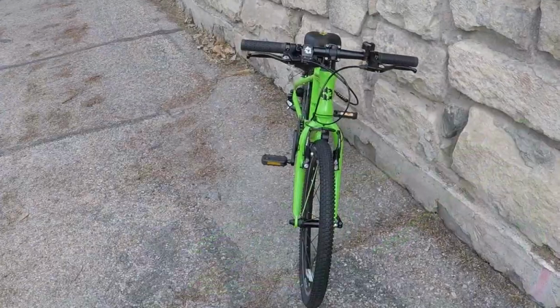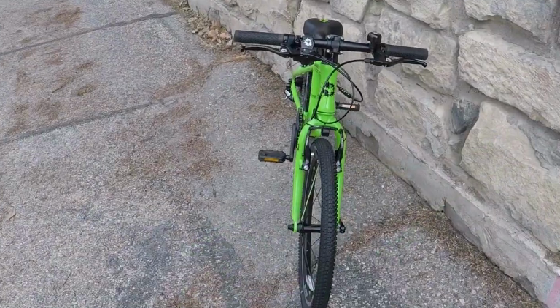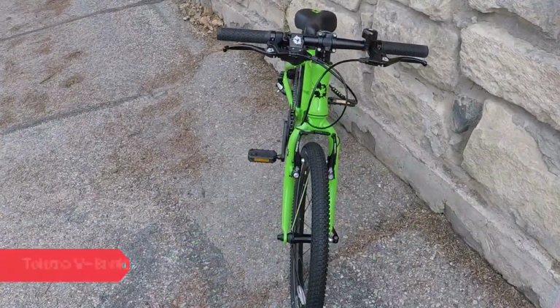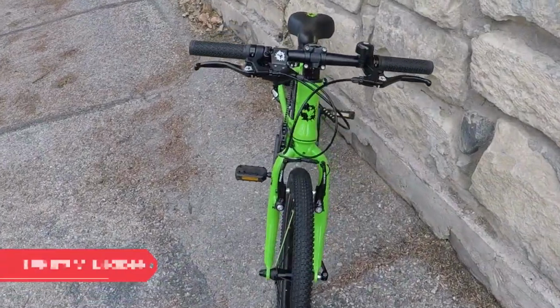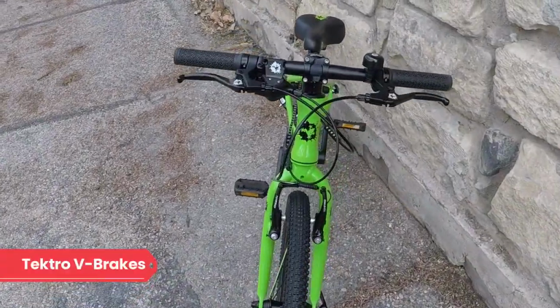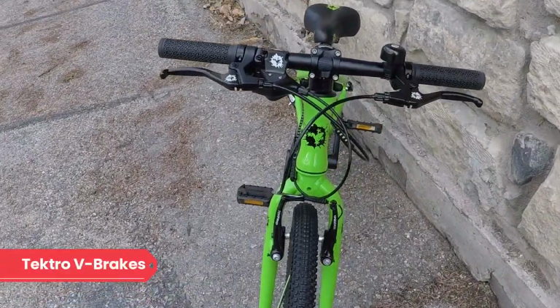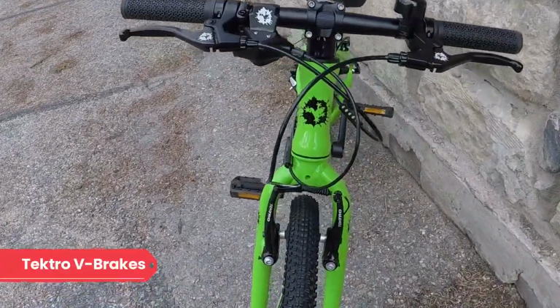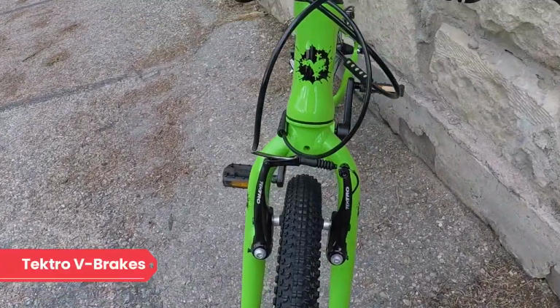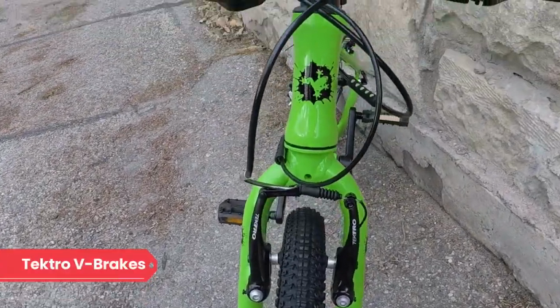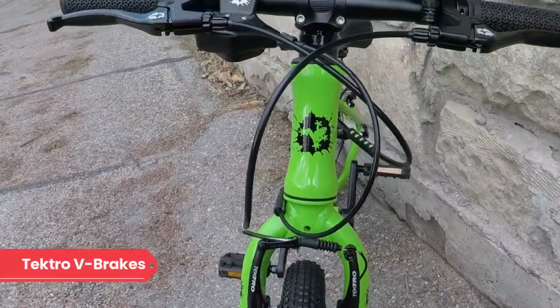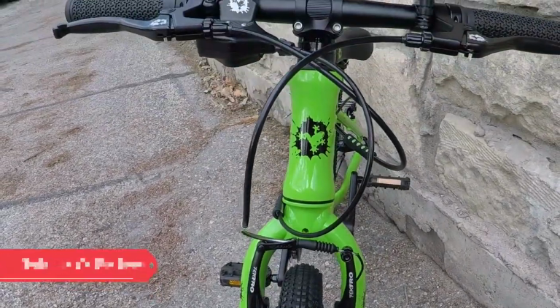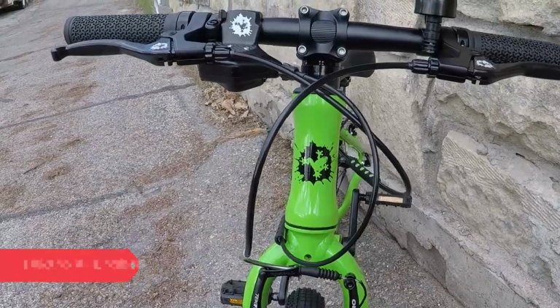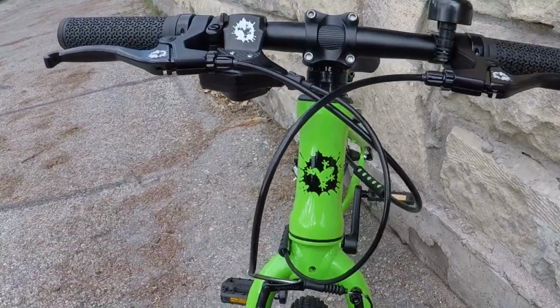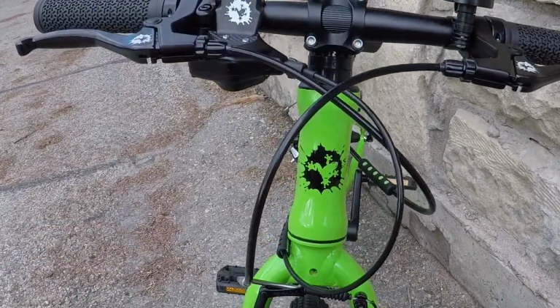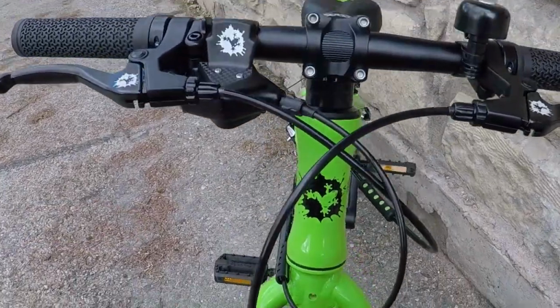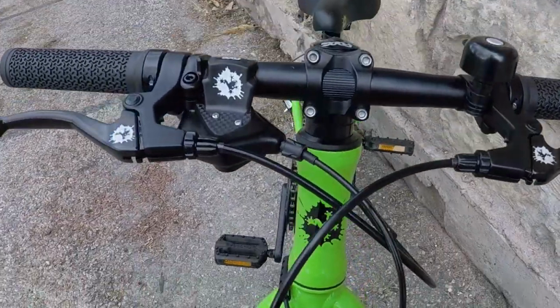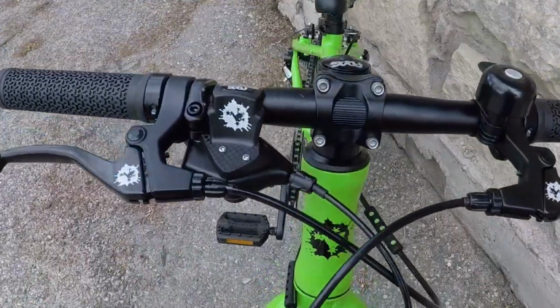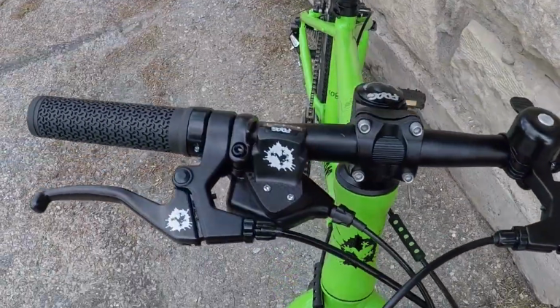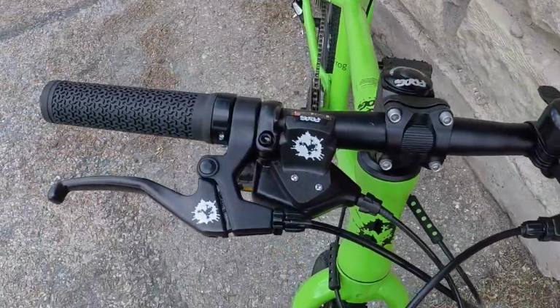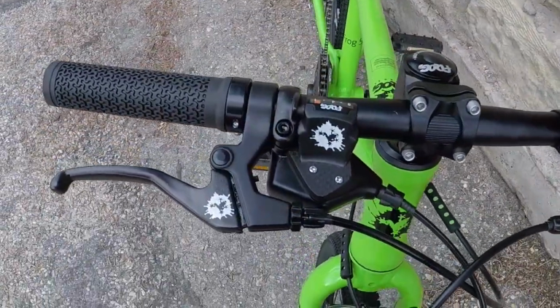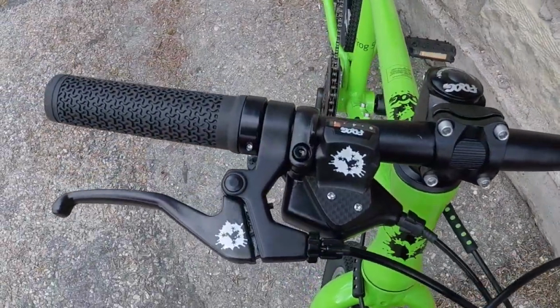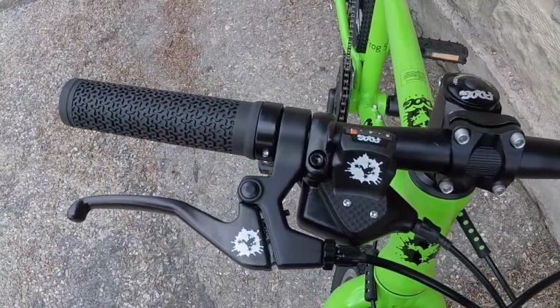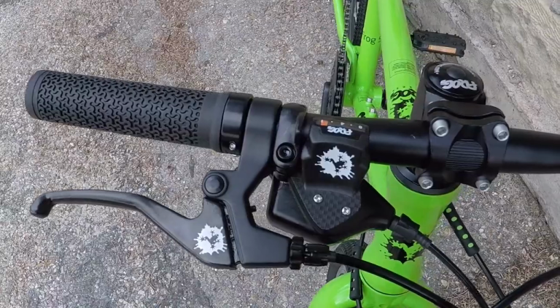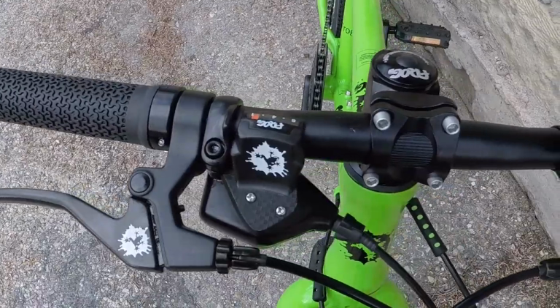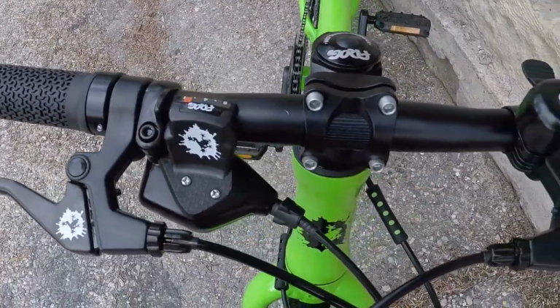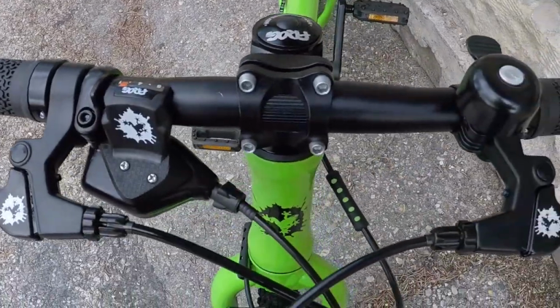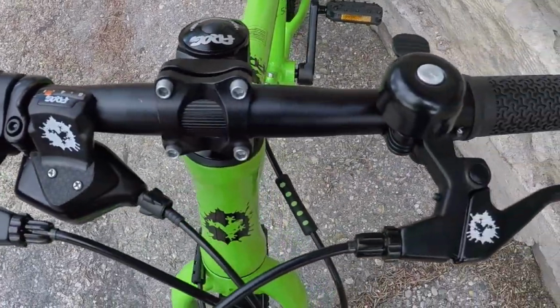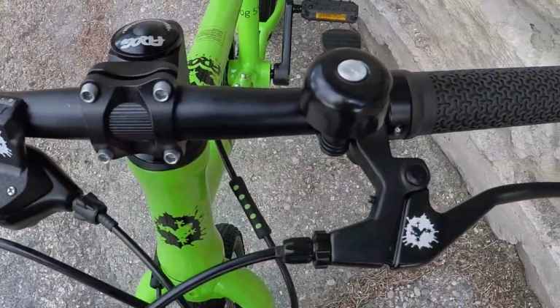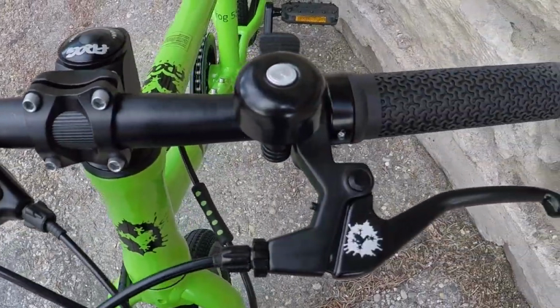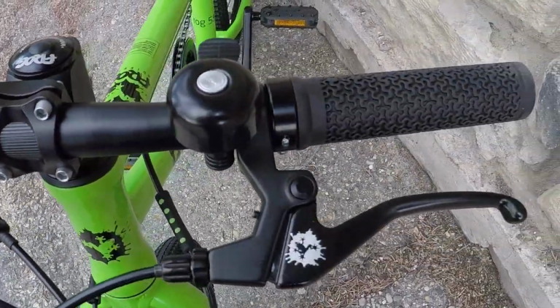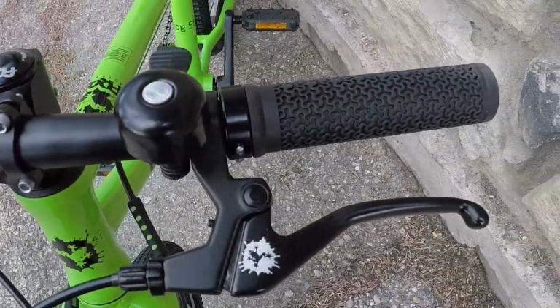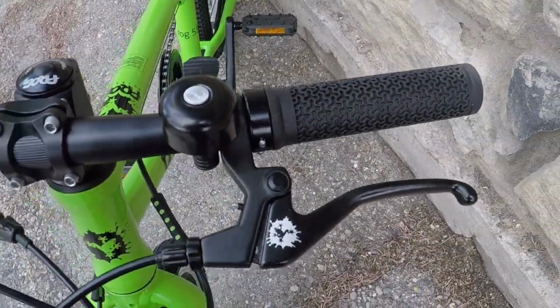Braking duty is served by Tektro V-Brakes with Frog branding on the levers. They work well for a 6-8 year old riding in town and parks, but if you're planning on doing any real mountain biking with your child on this bike, be aware that there are no disc brakes and the V-Brakes are not nearly as powerful on long, steep descents.